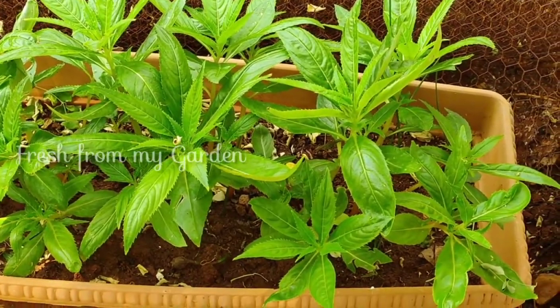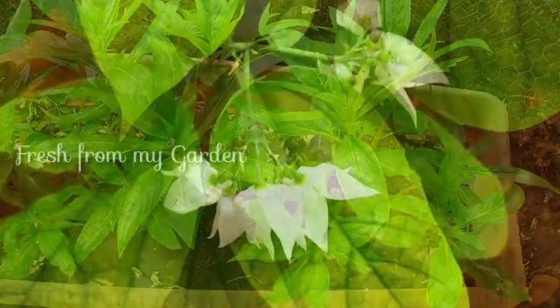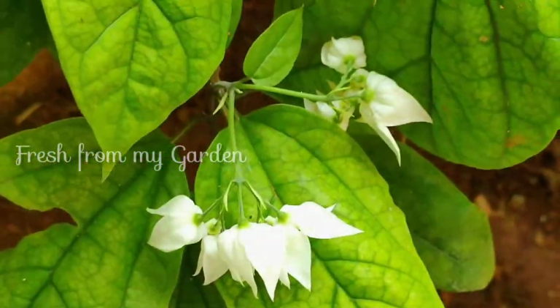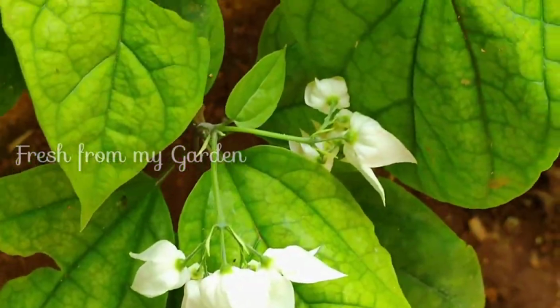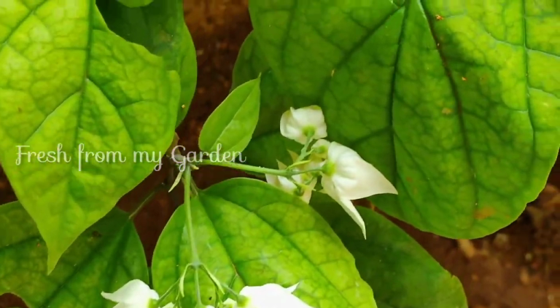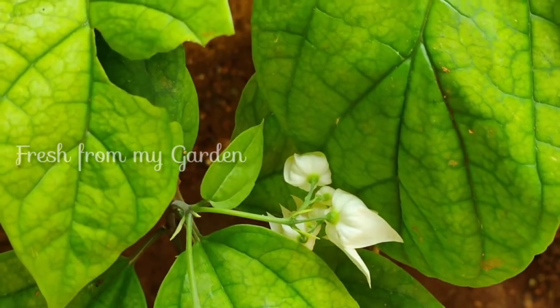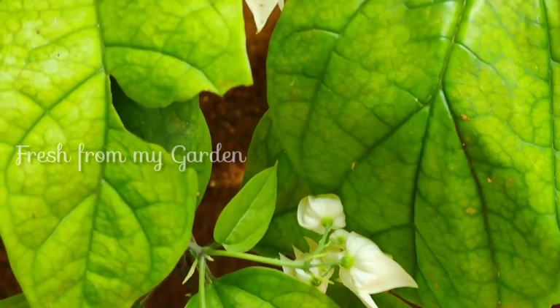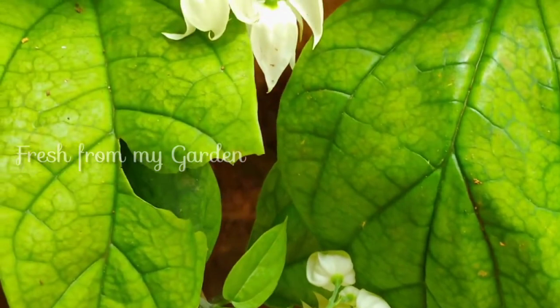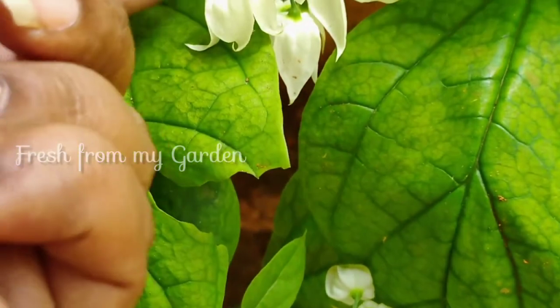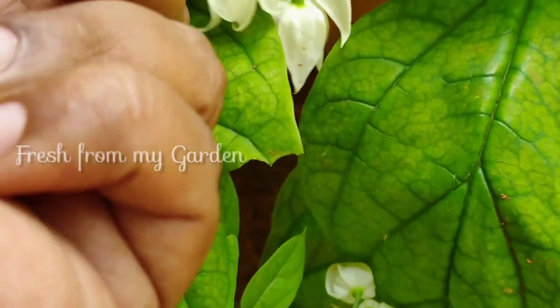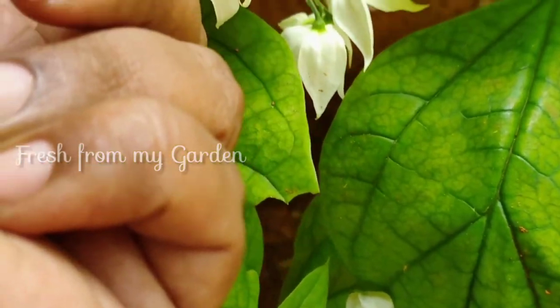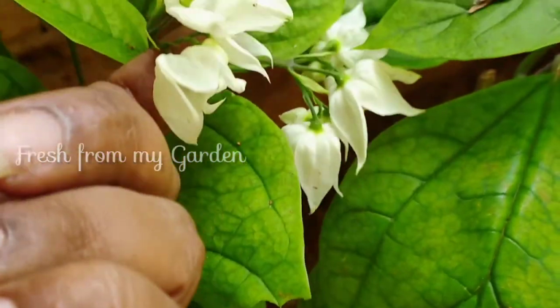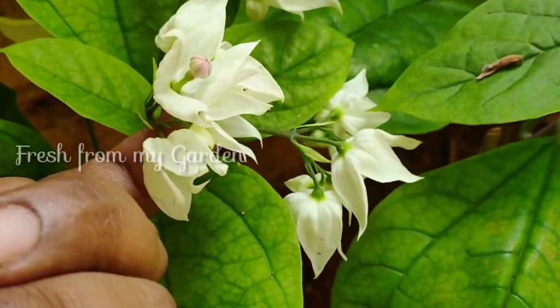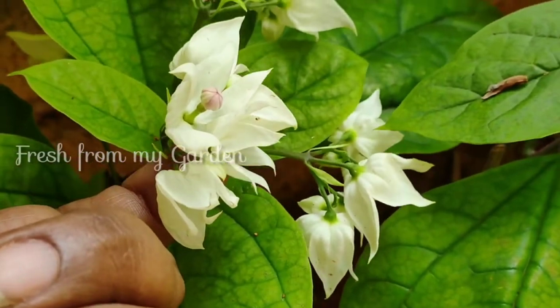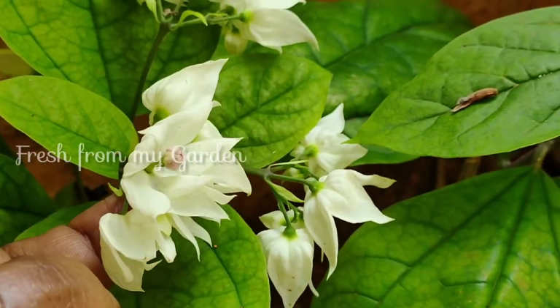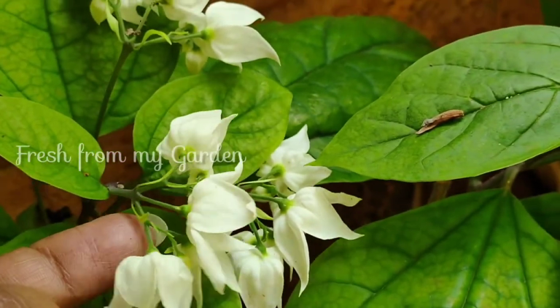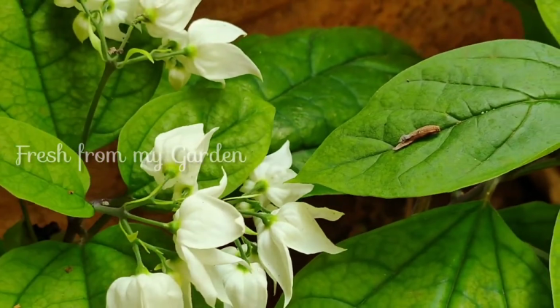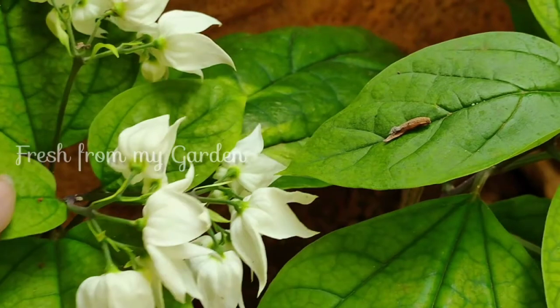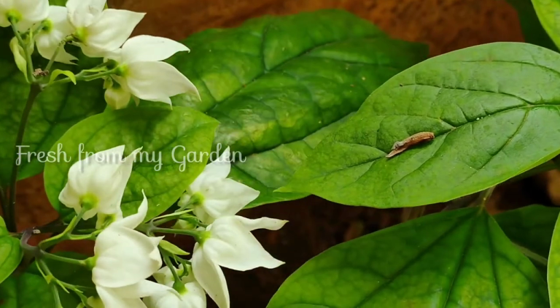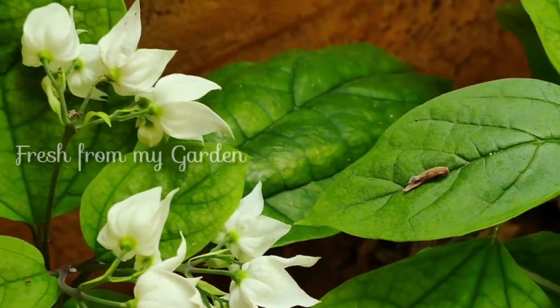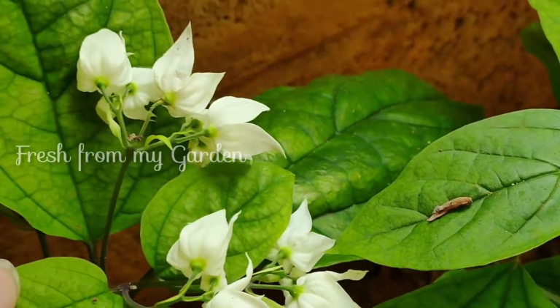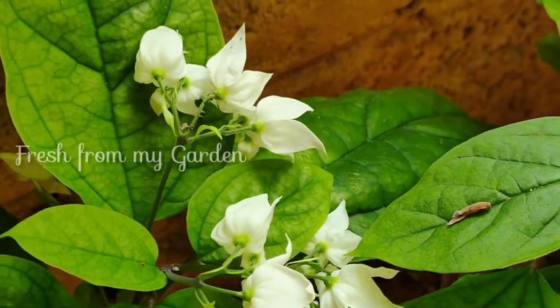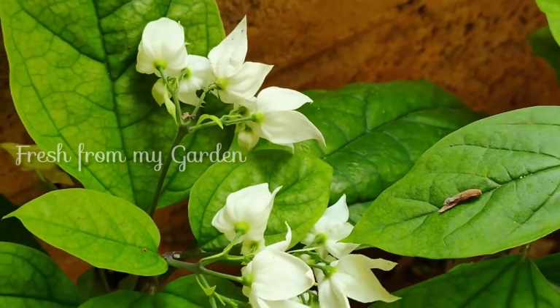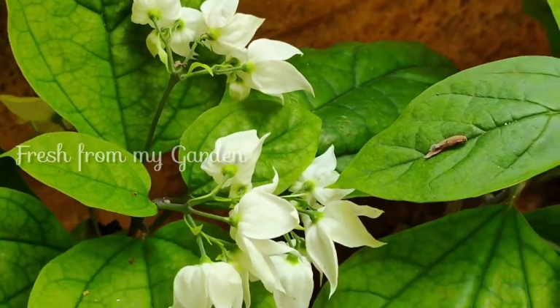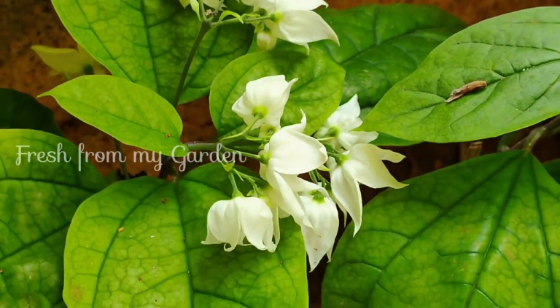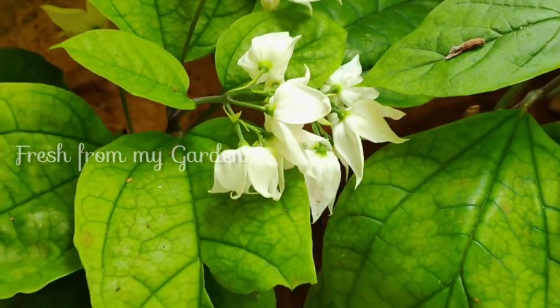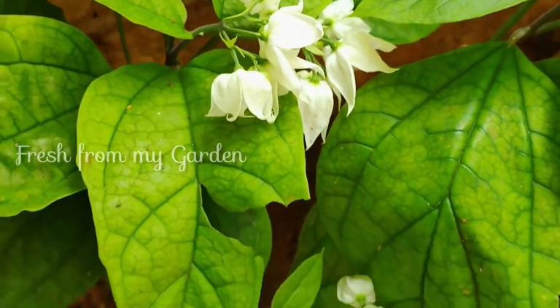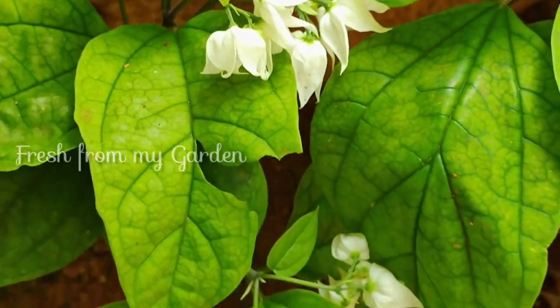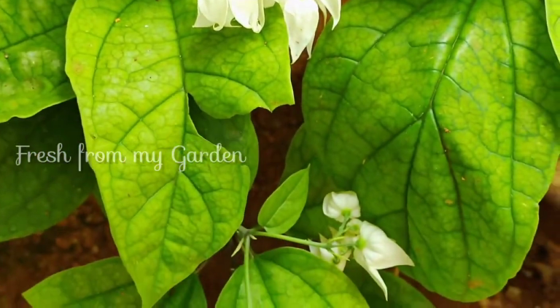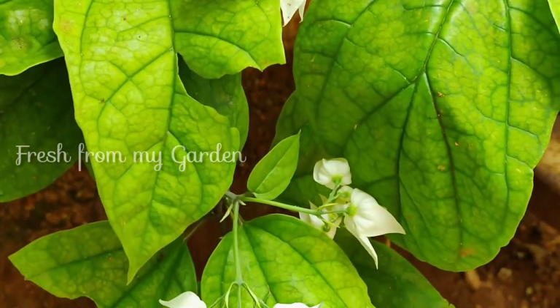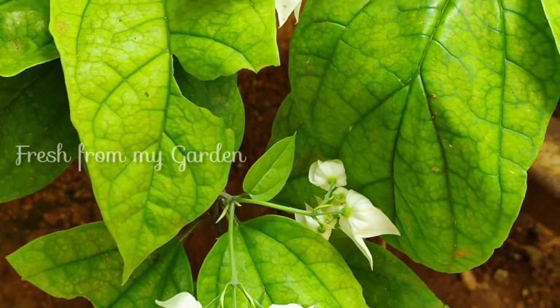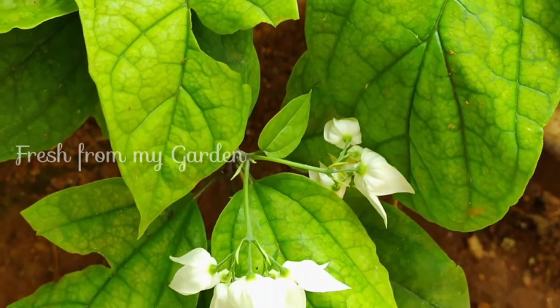This is our bleeding heart plant, which was potted in a container but wasn't doing so well there. We decided to transplant it into the ground and now it has lots of blooms.